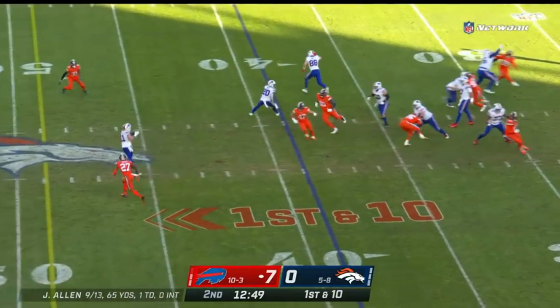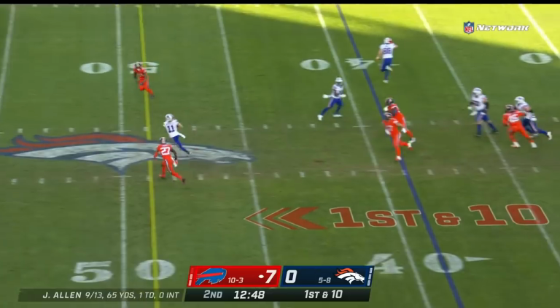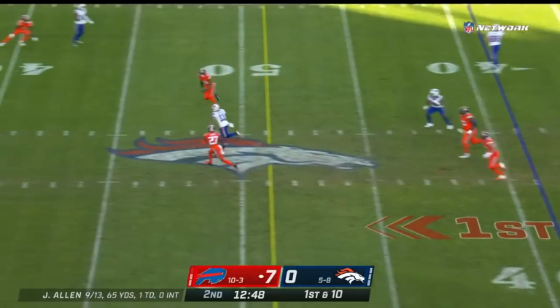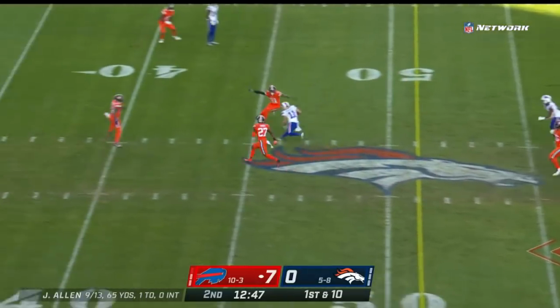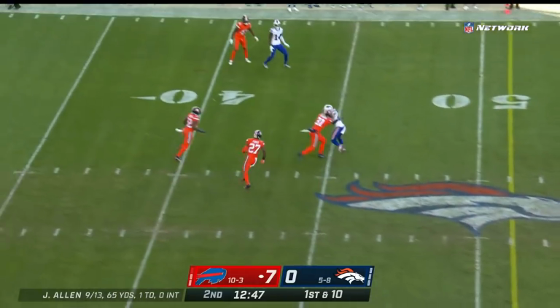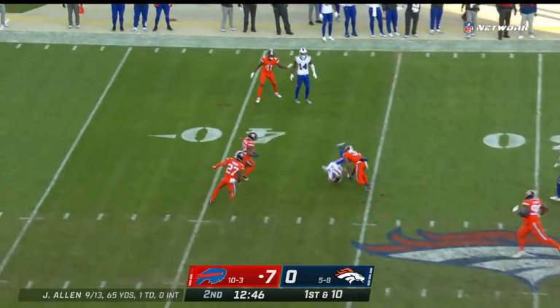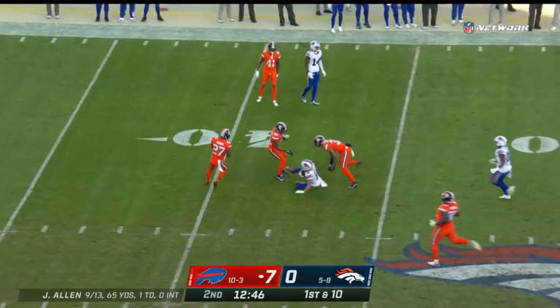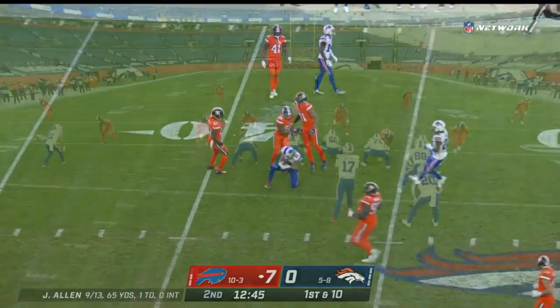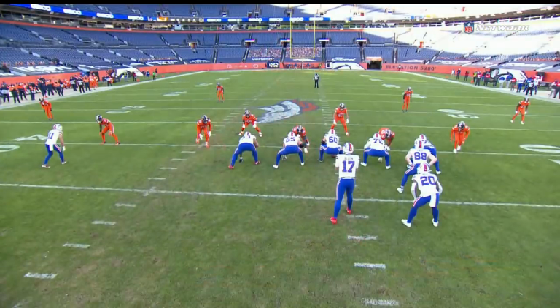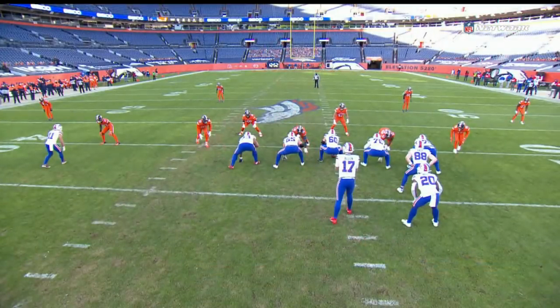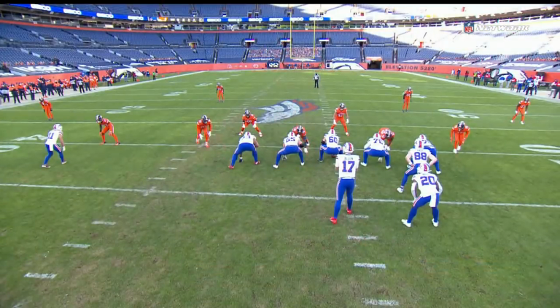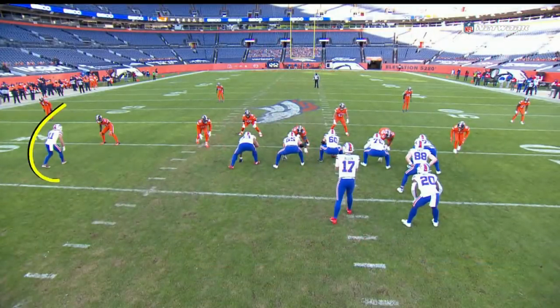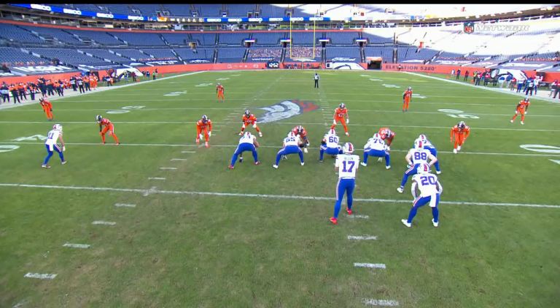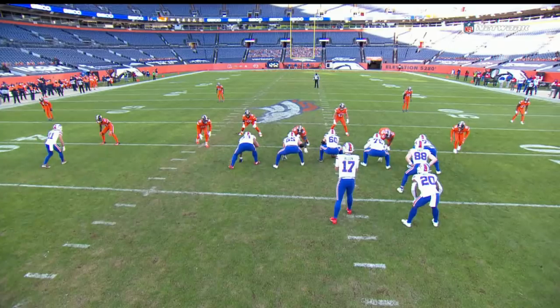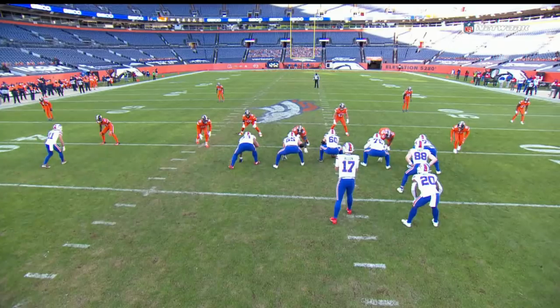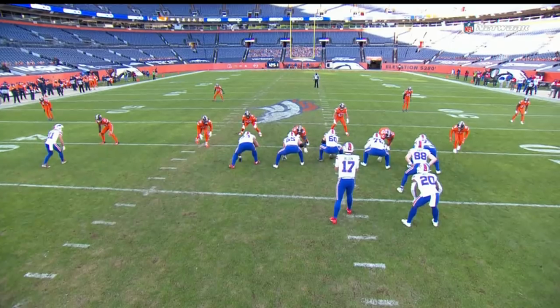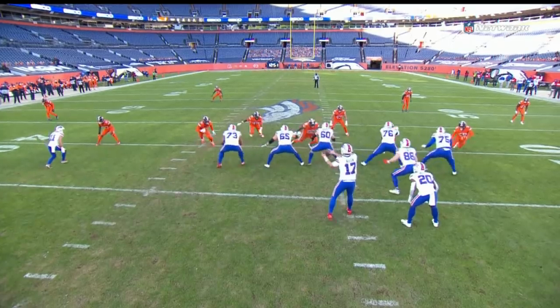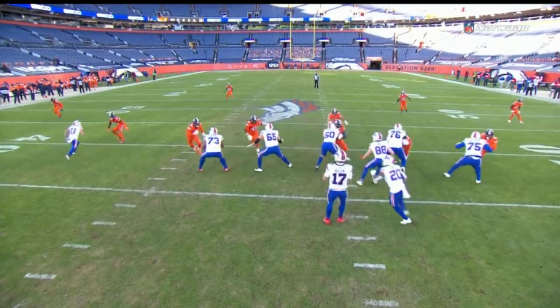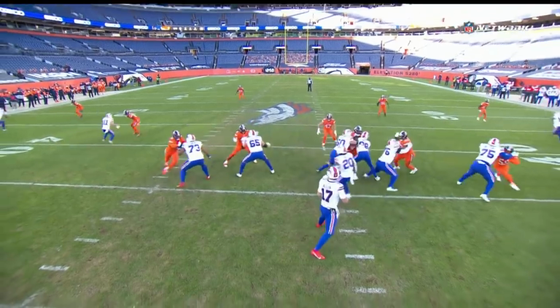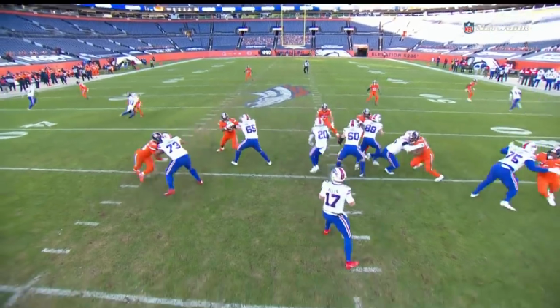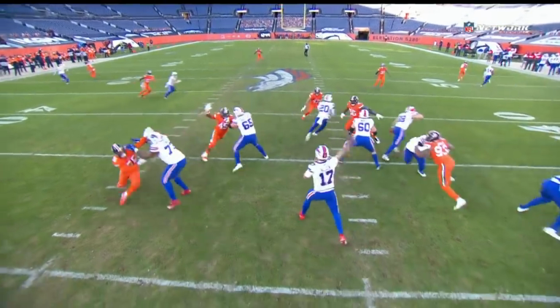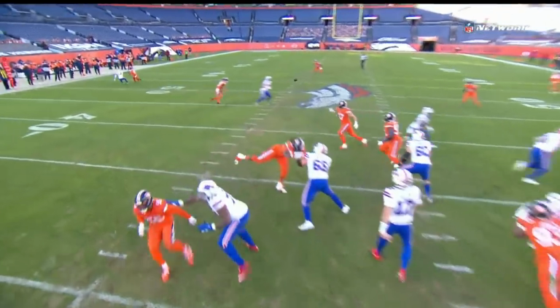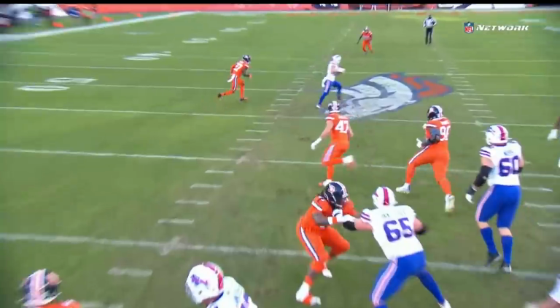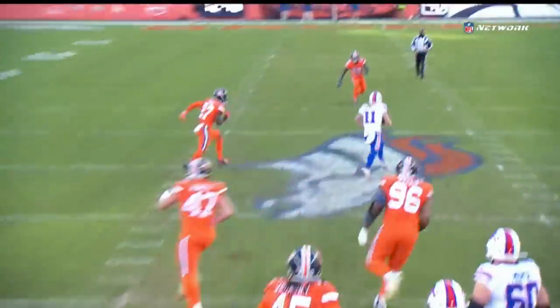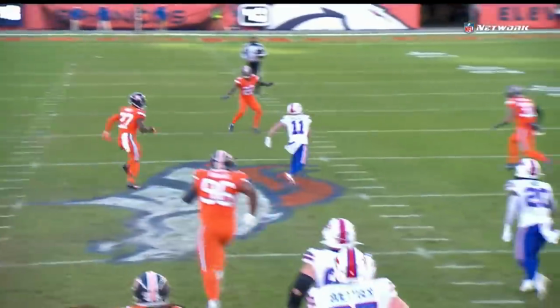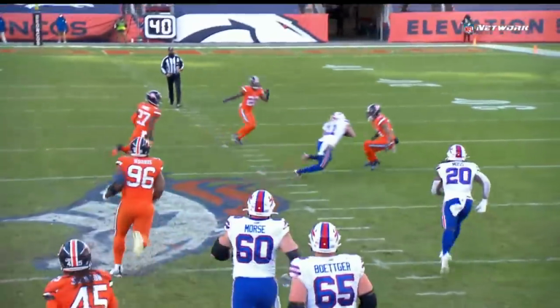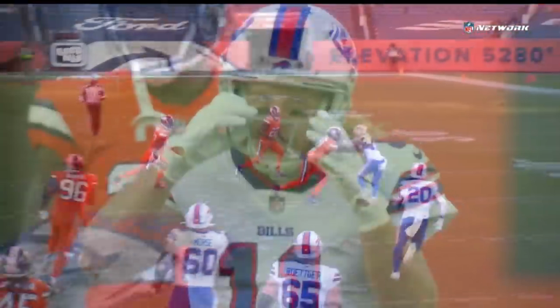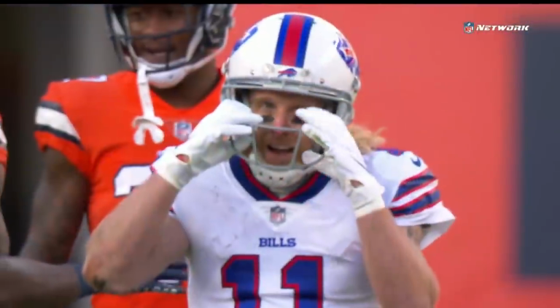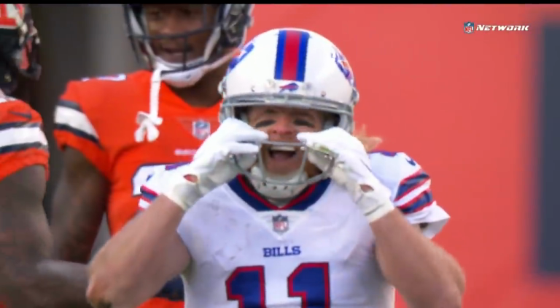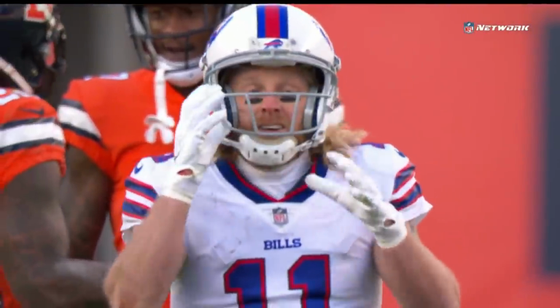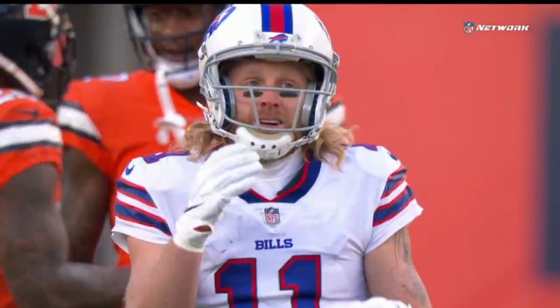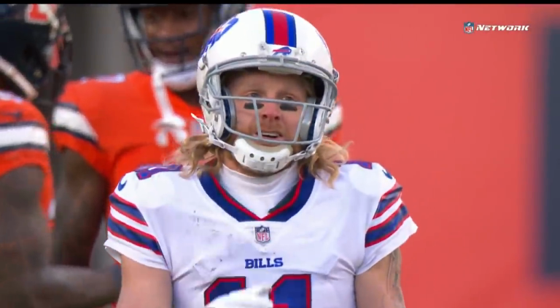He's got Beasley on the slant into Denver territory. Releases, just knowing where he wants that leverage. He's got inside leverage — the cornerback has inside leverage. That's Will Parks looking at him, setting him up to the outside, get back inside in a split safety look.